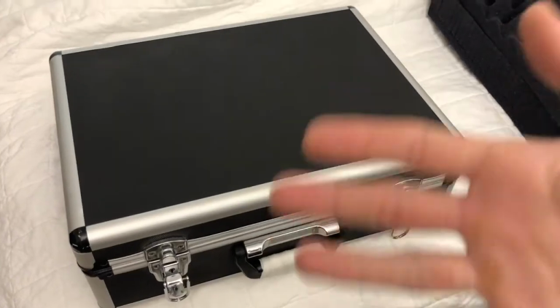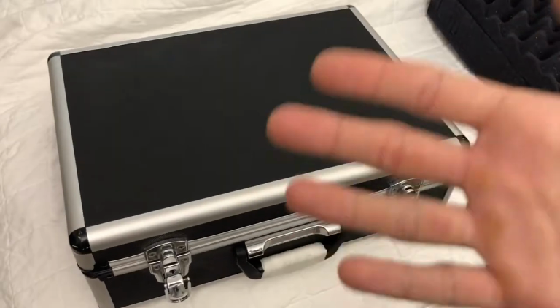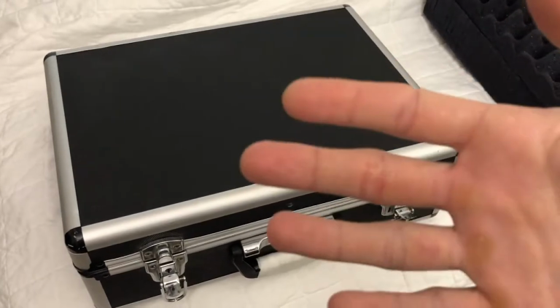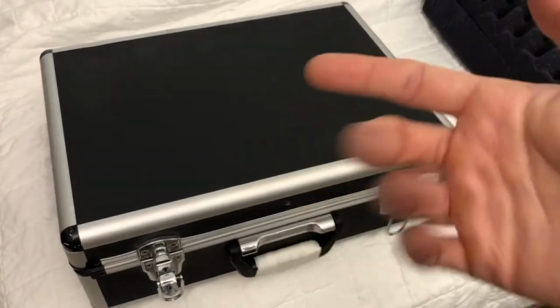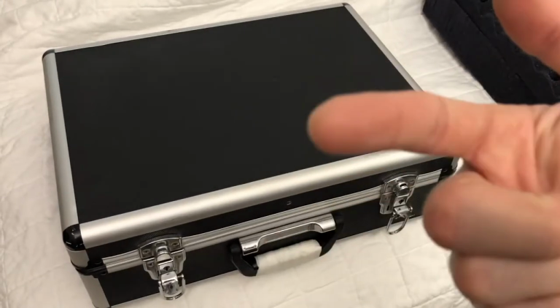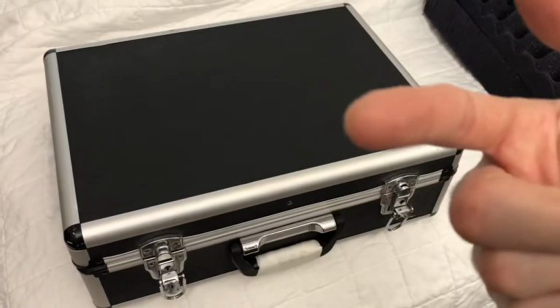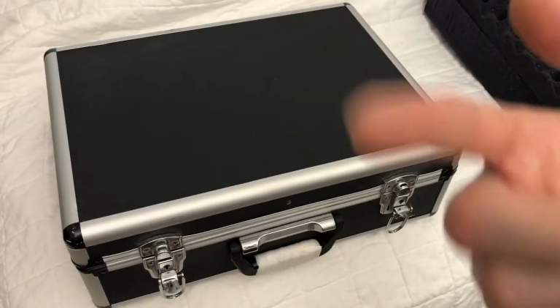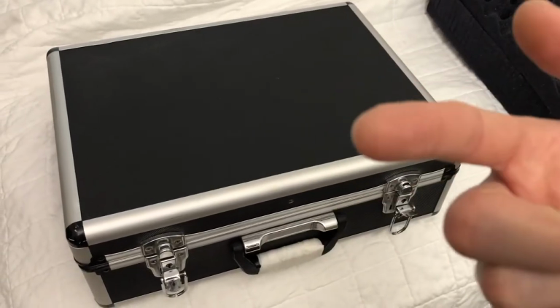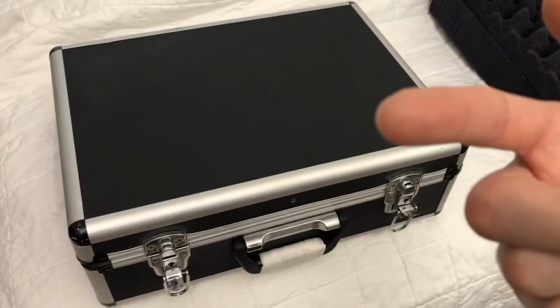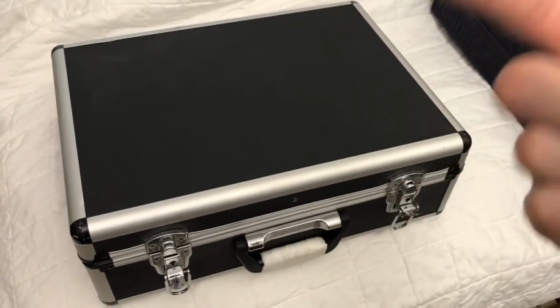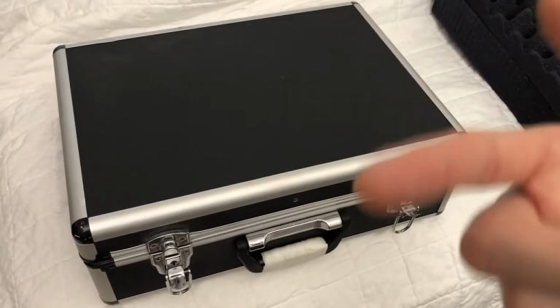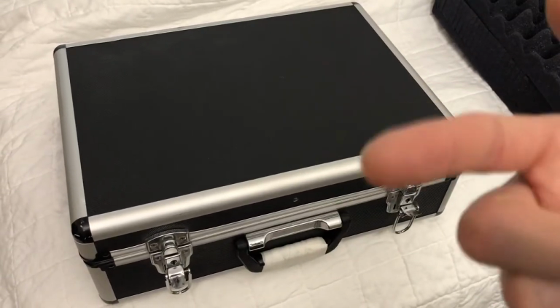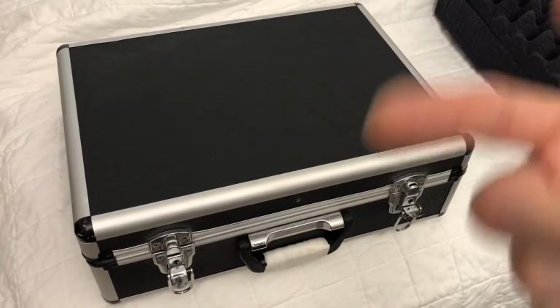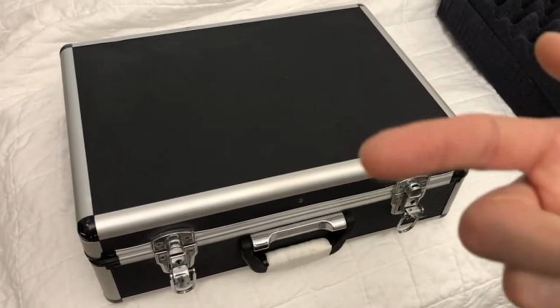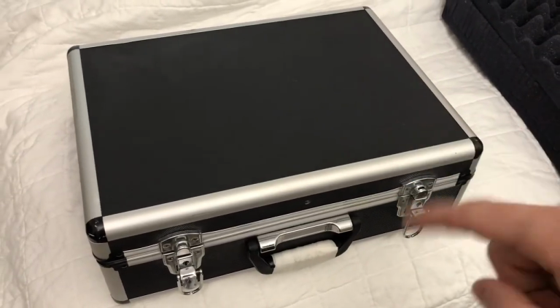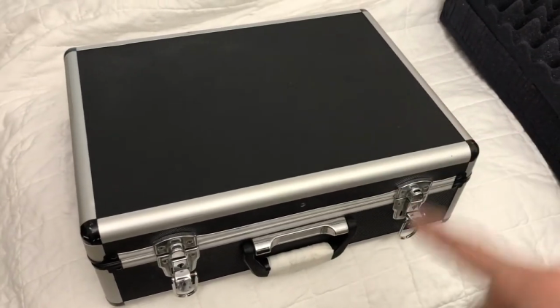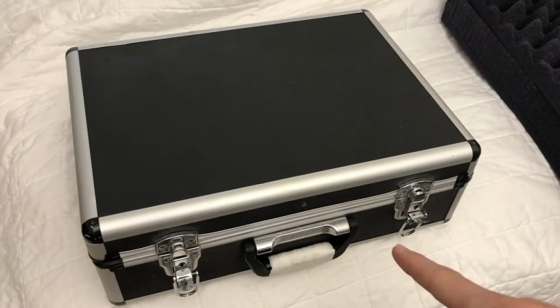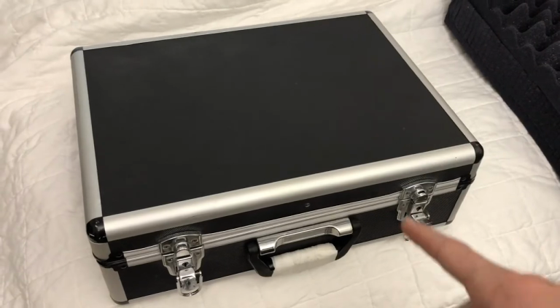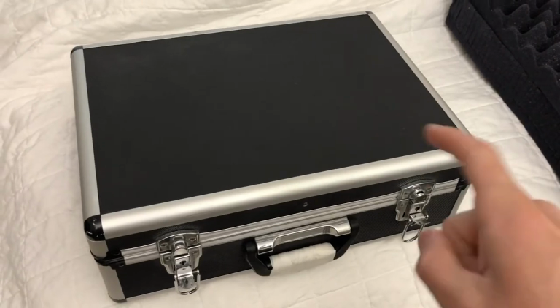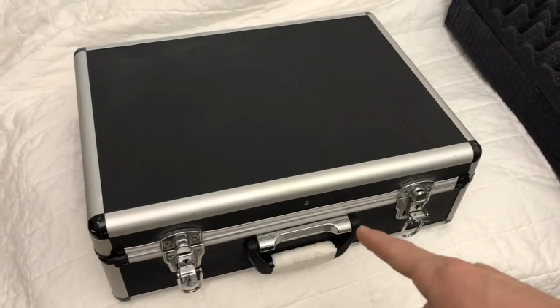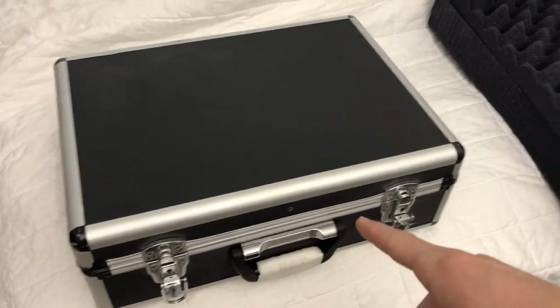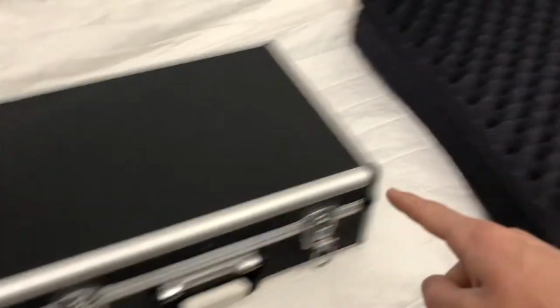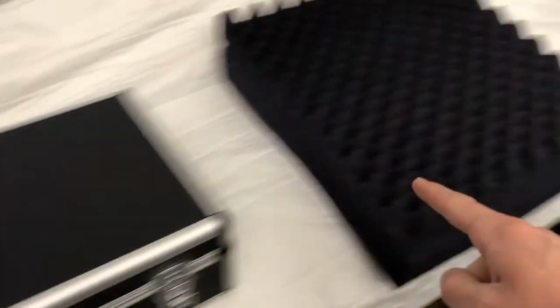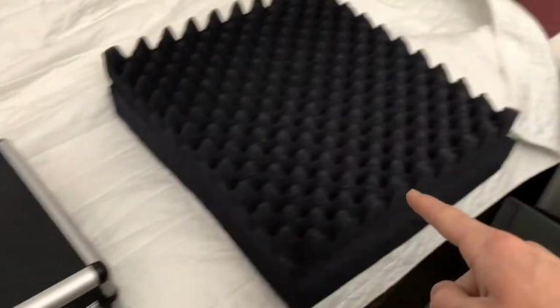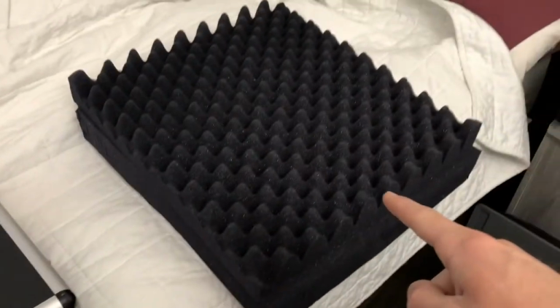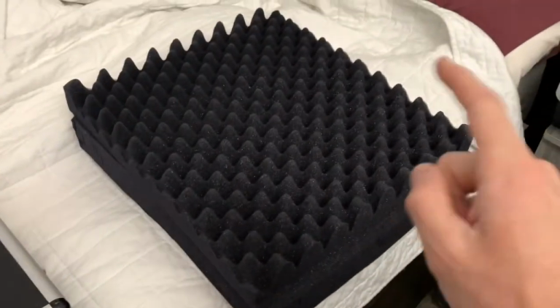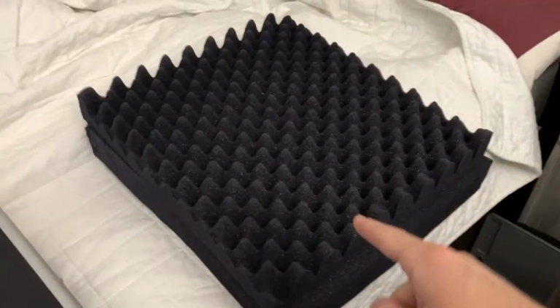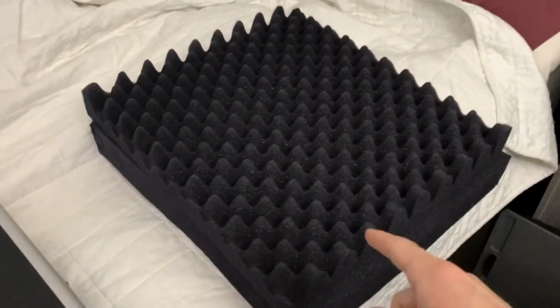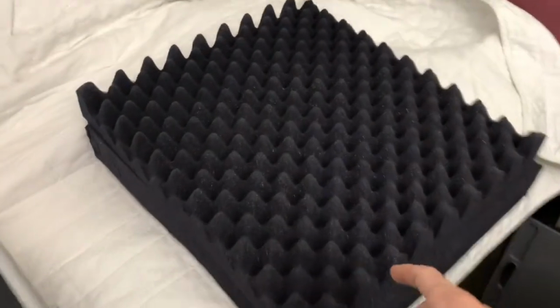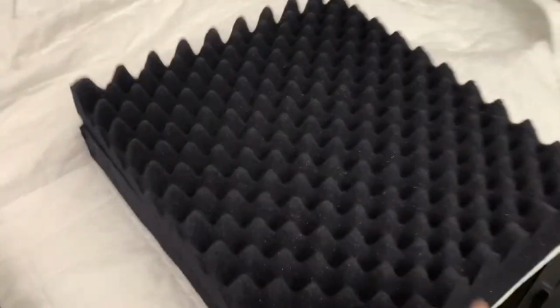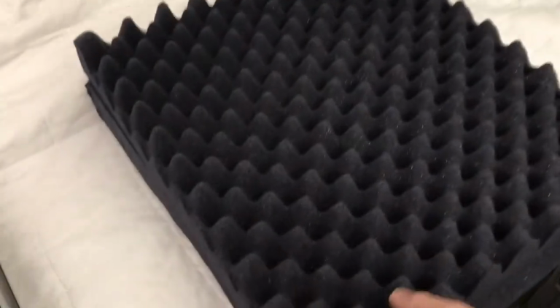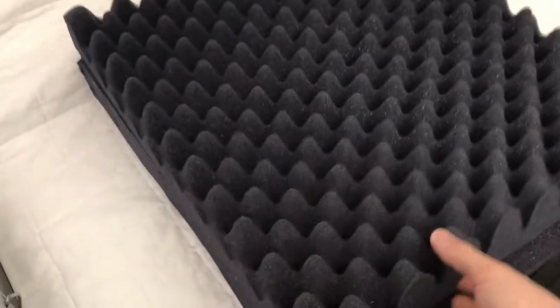What's up YouTube? I'm Joe and you're watching my channel, Ink and Iron, and today I'm going to take this case and fill it with this foam.